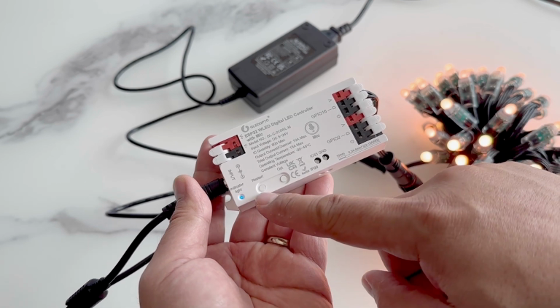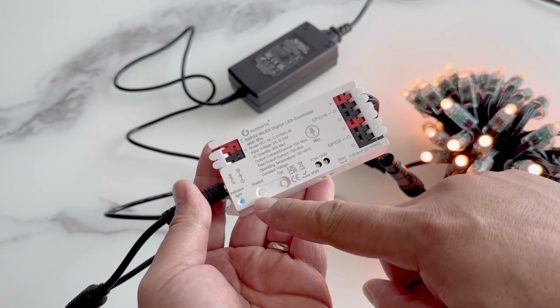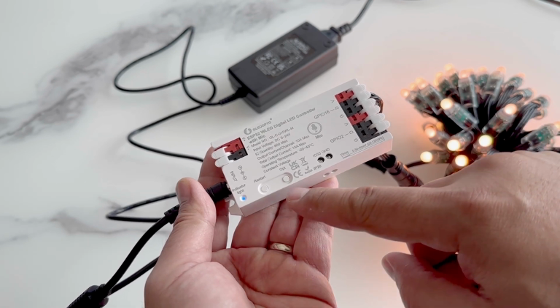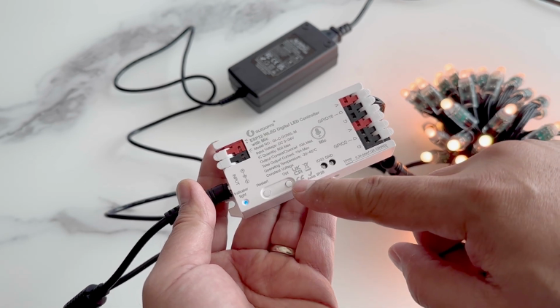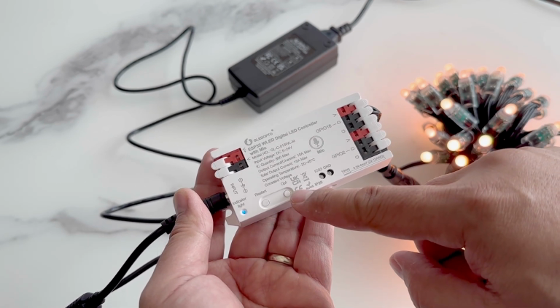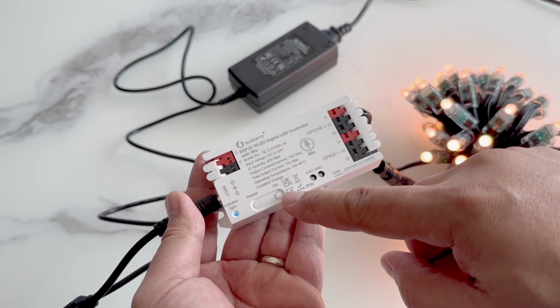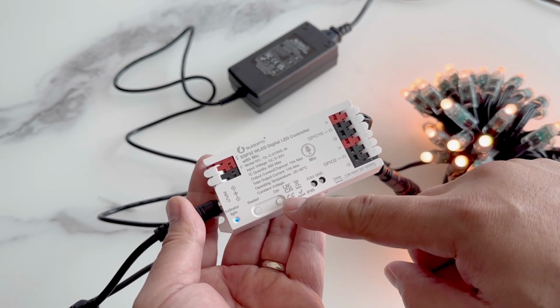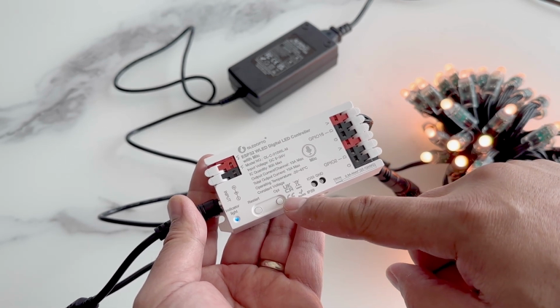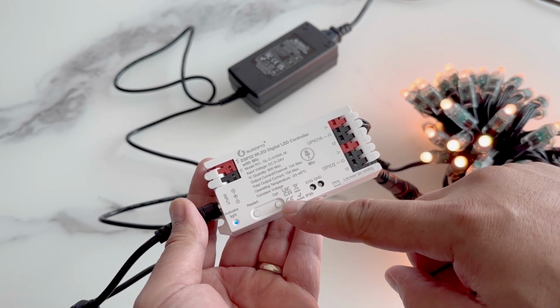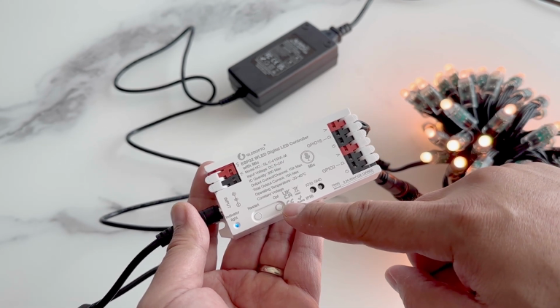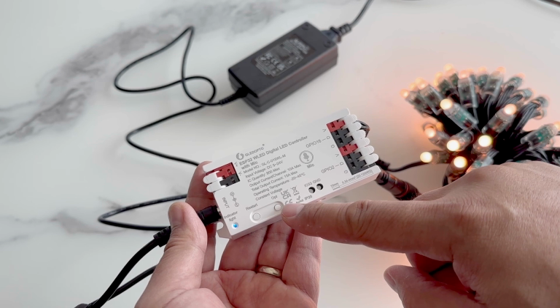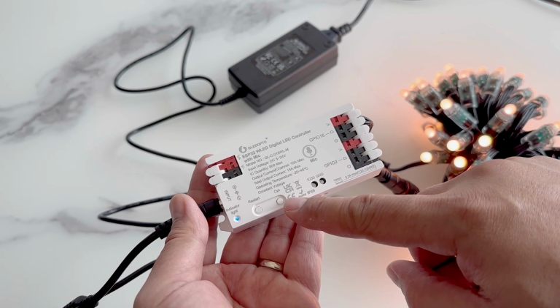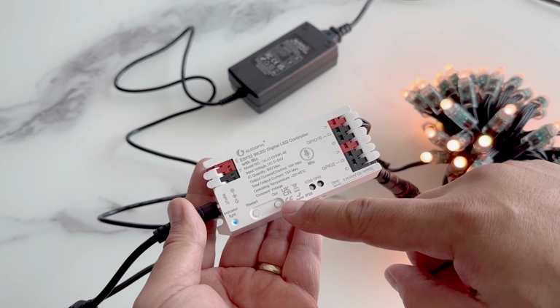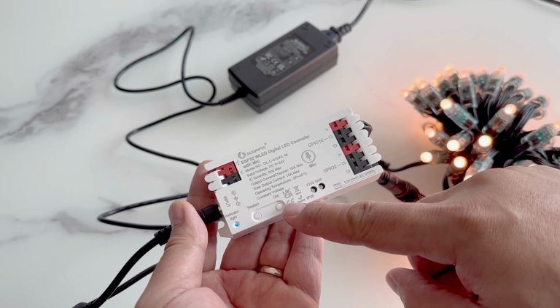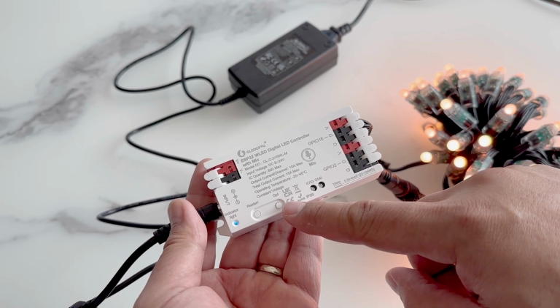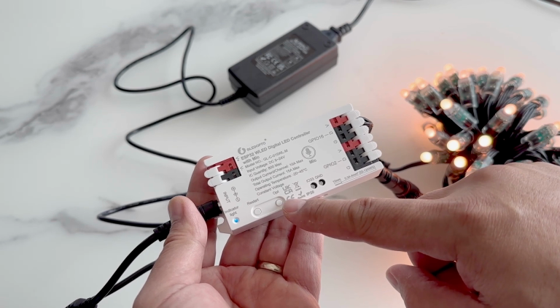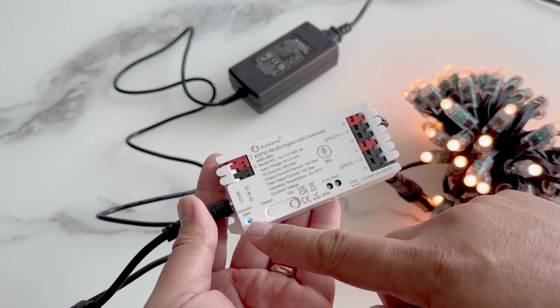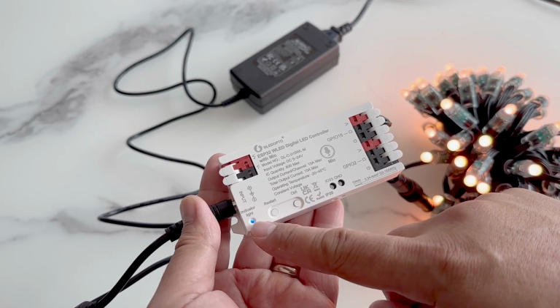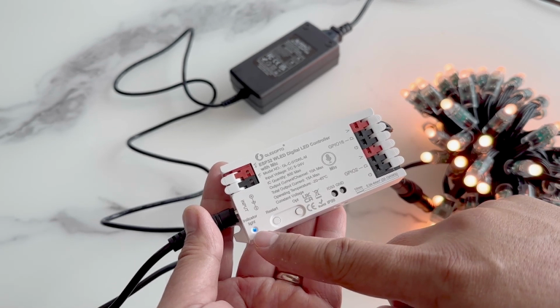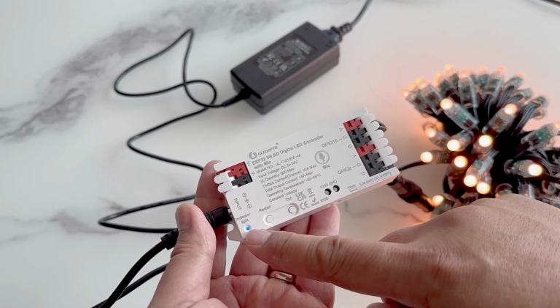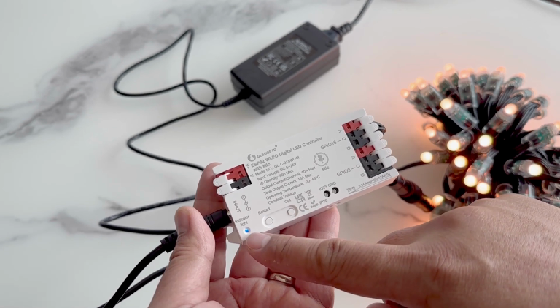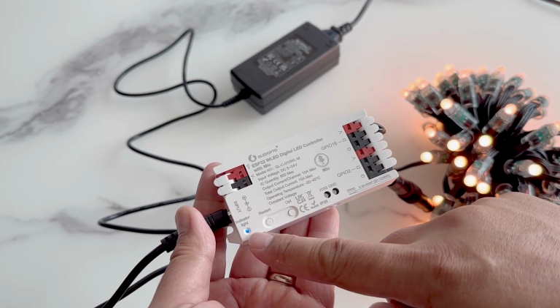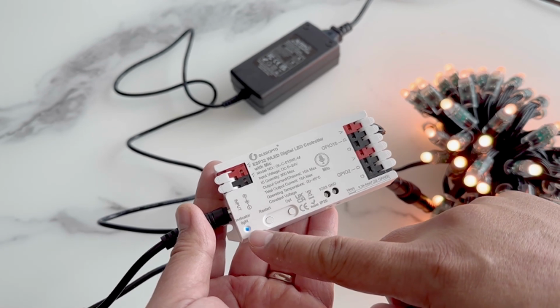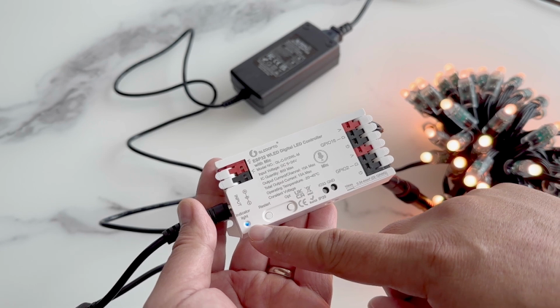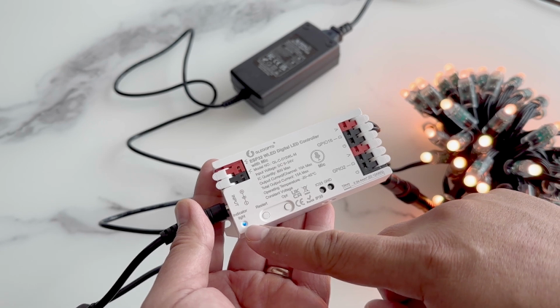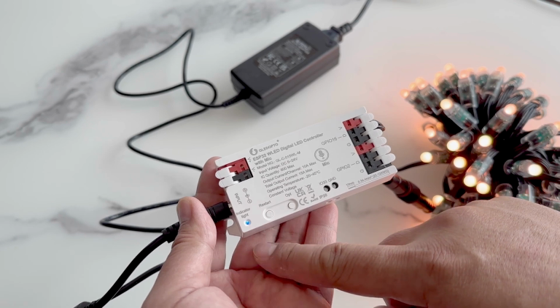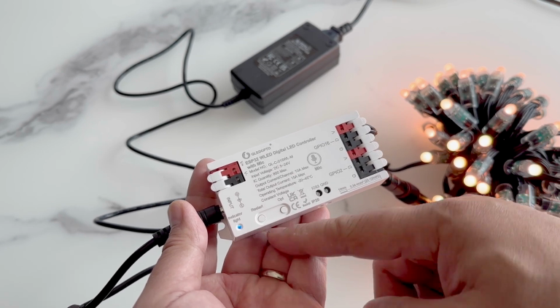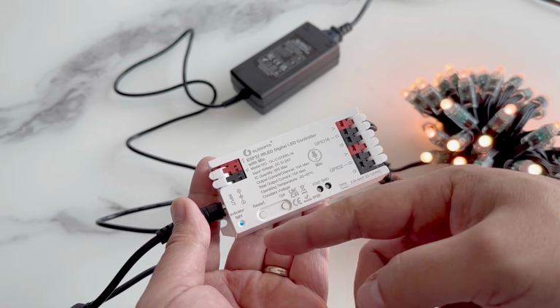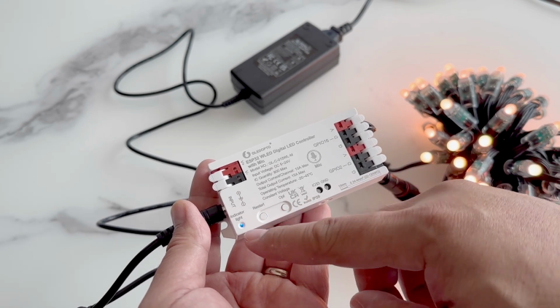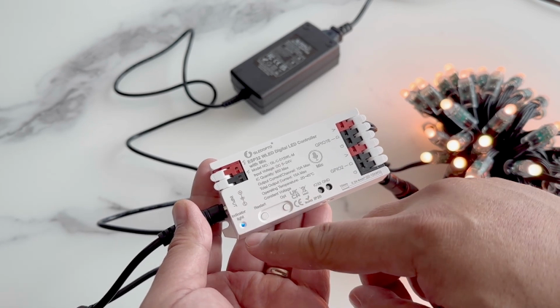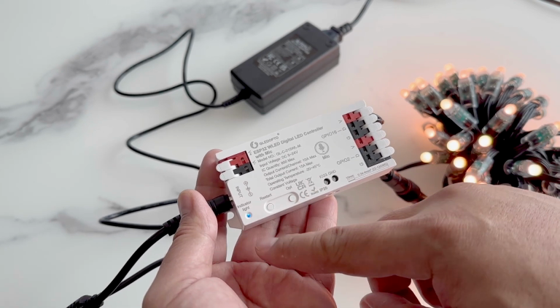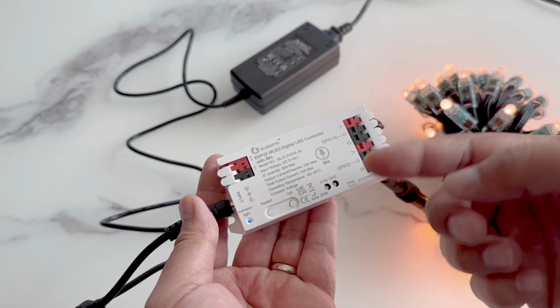We also get an easy to access restart button and the OPT button that can be pre-programmed to do a function. On the bottom left, we have a handy power indicator light. When it's solid blue, it should be ready to use.